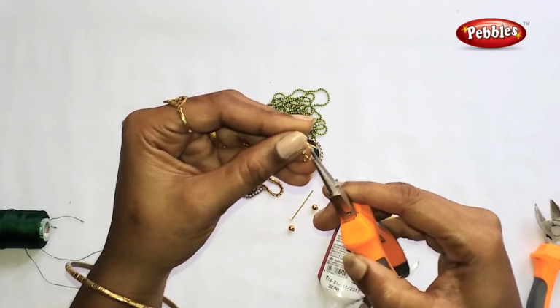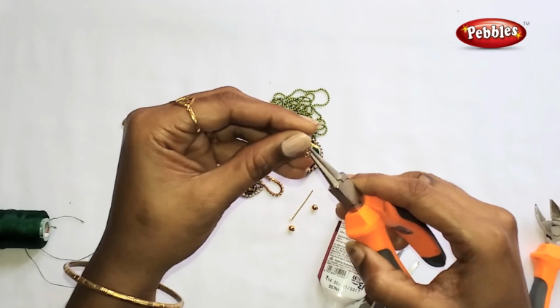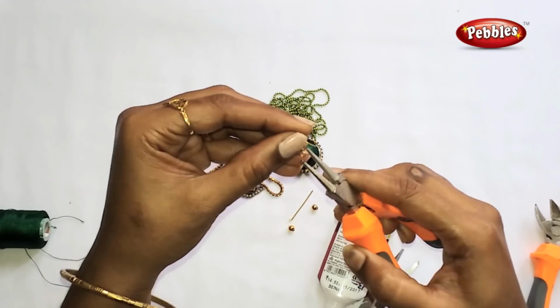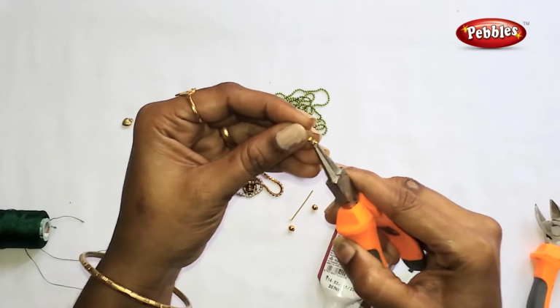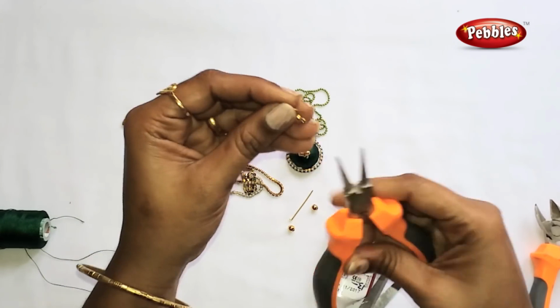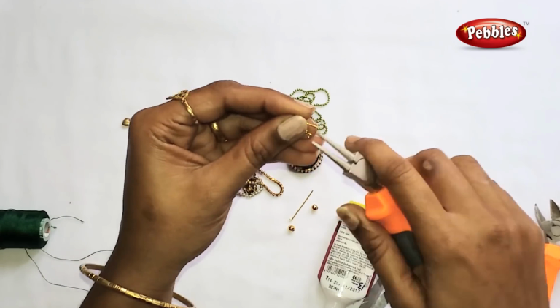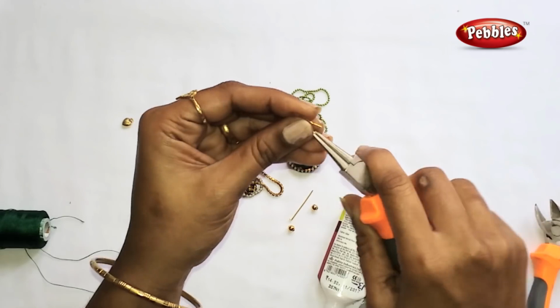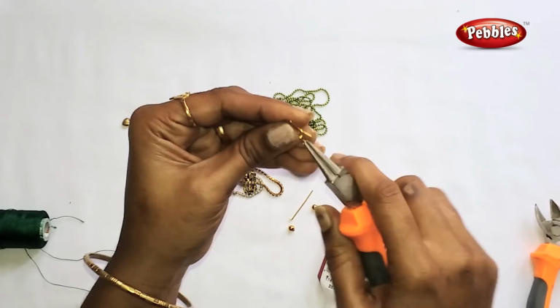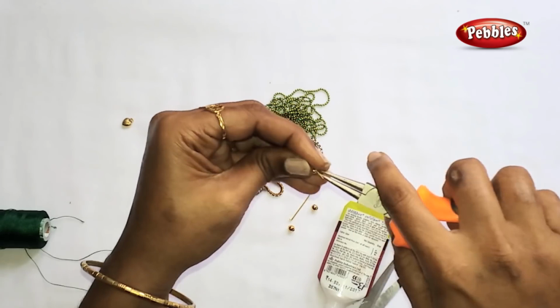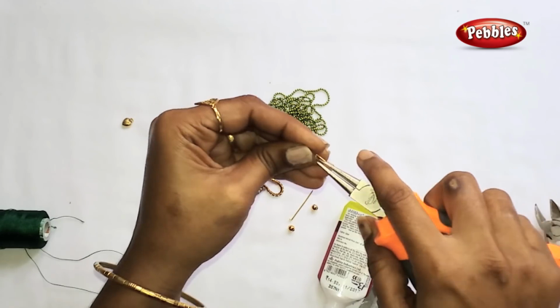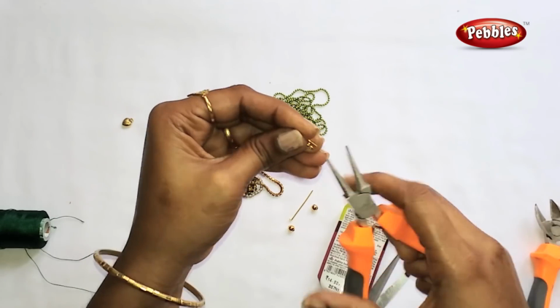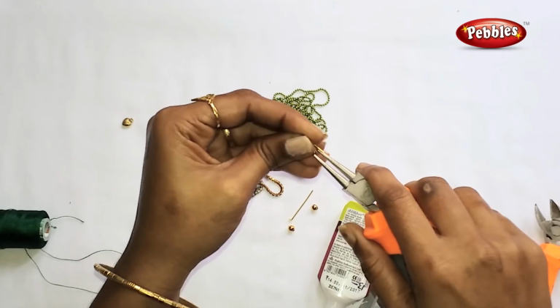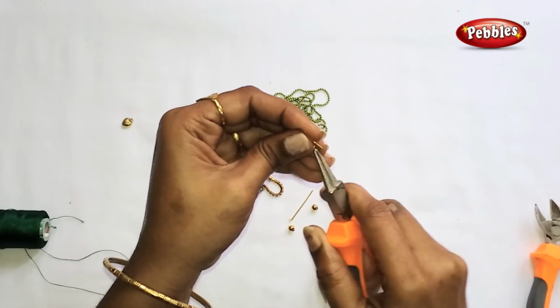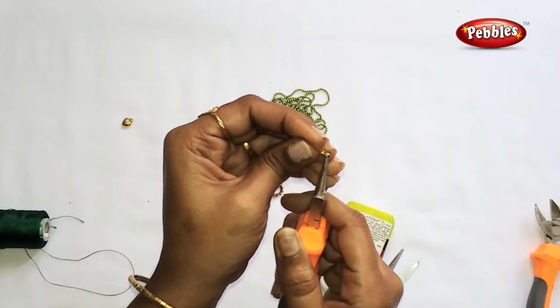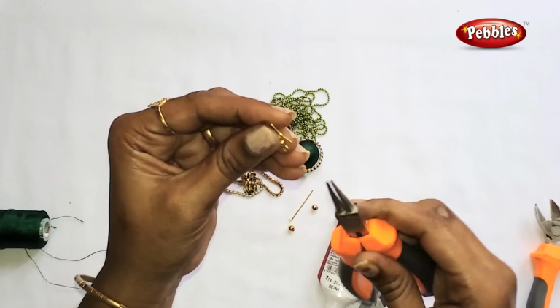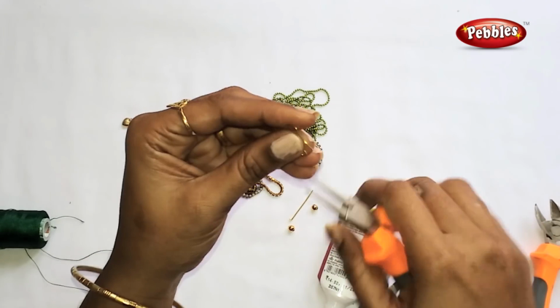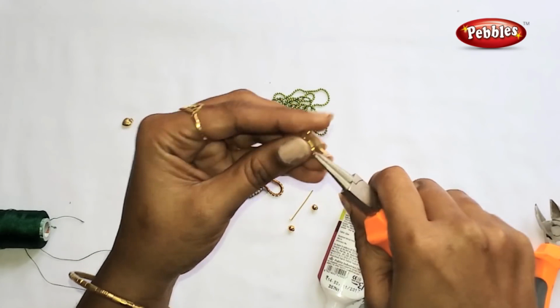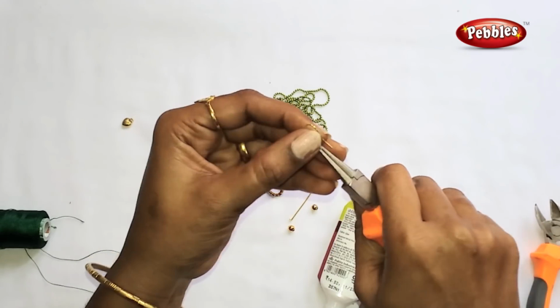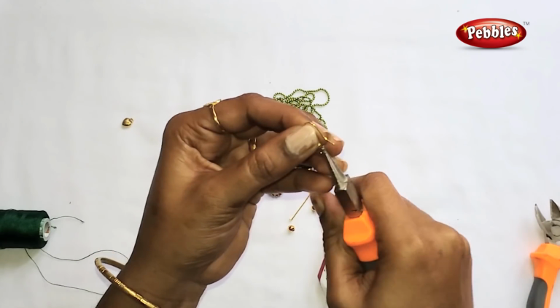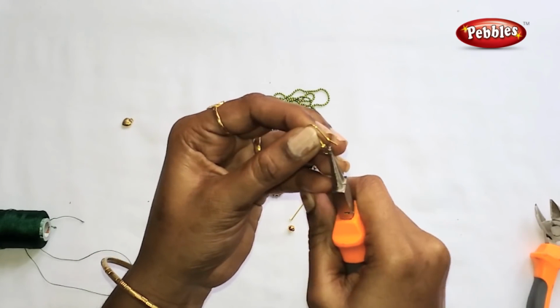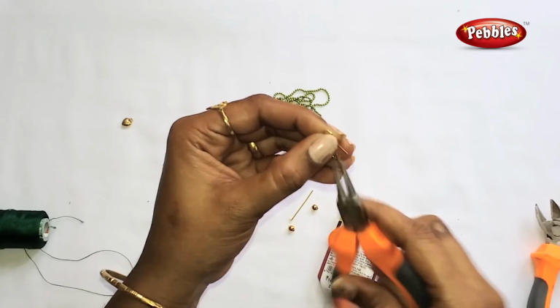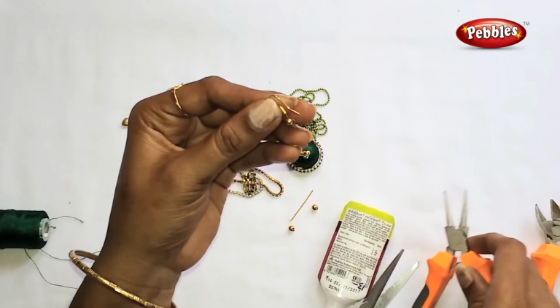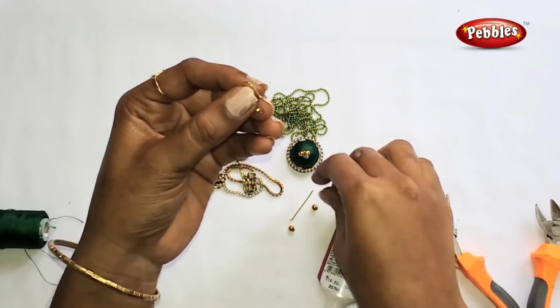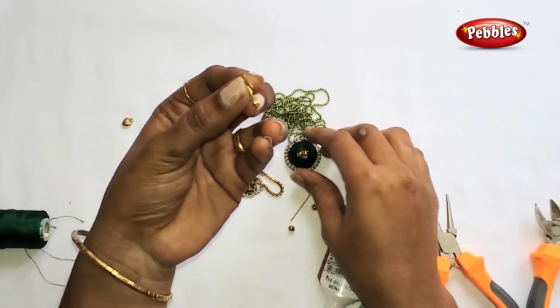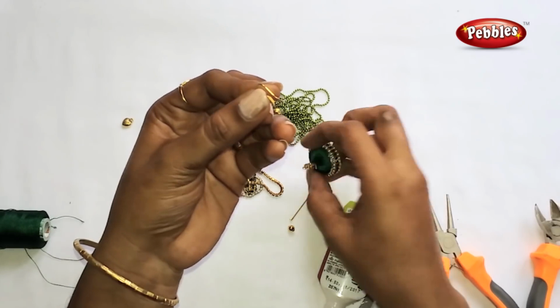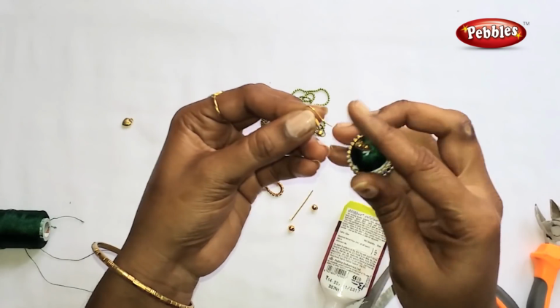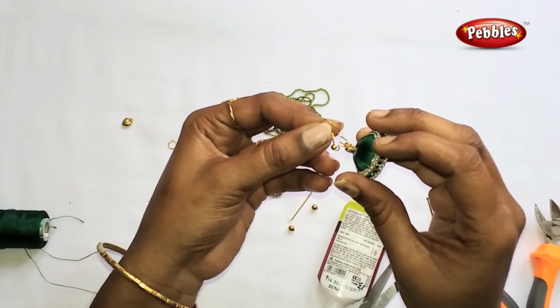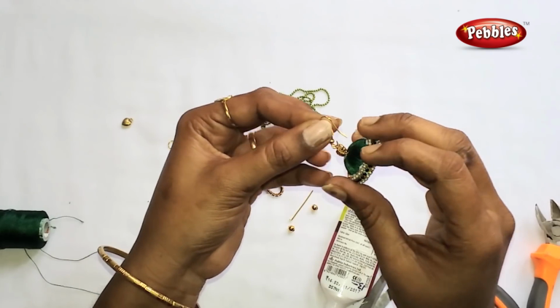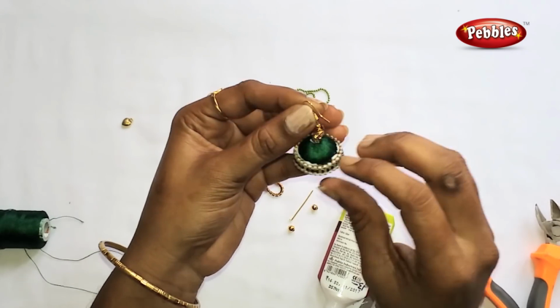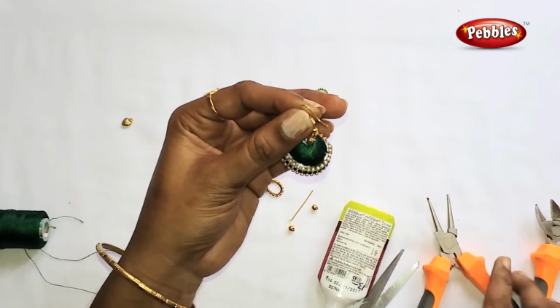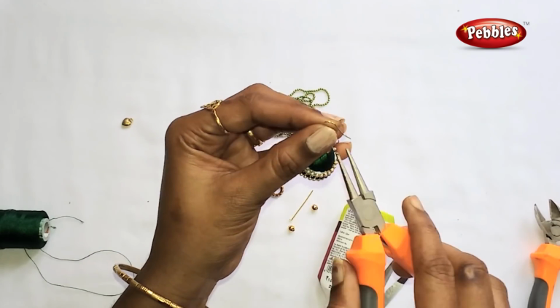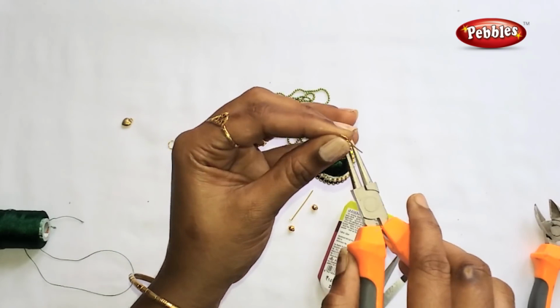Now we are ready to put it in the jhumka. Put it tight and close the loop.